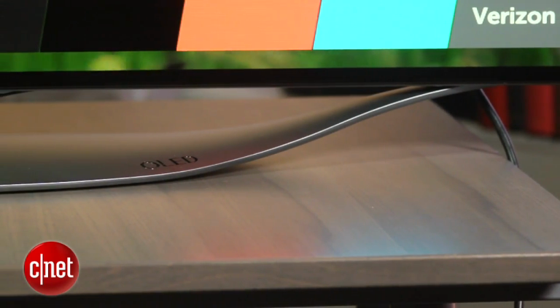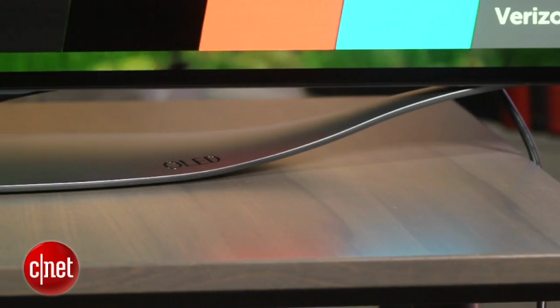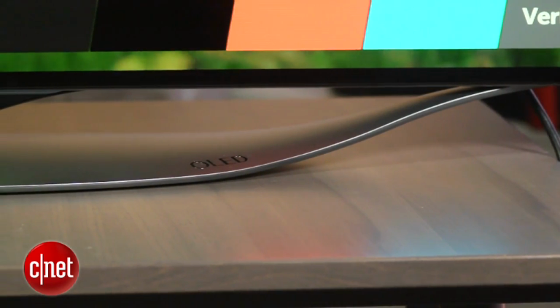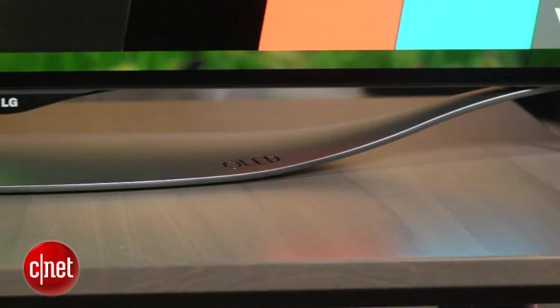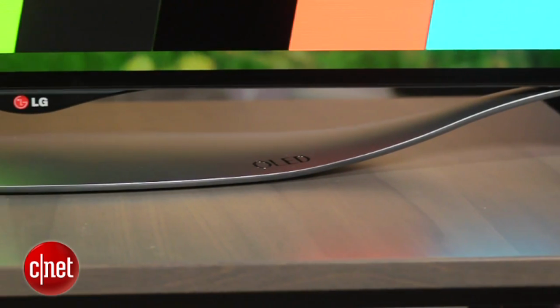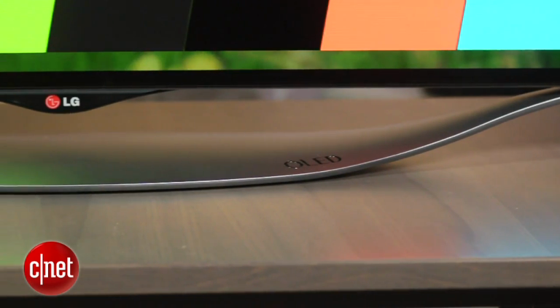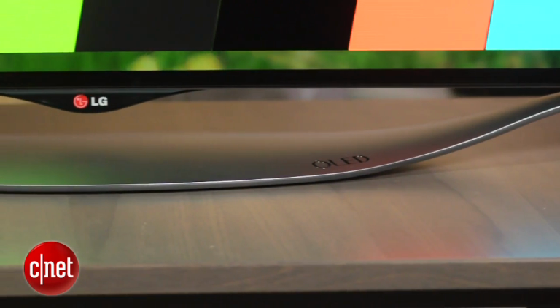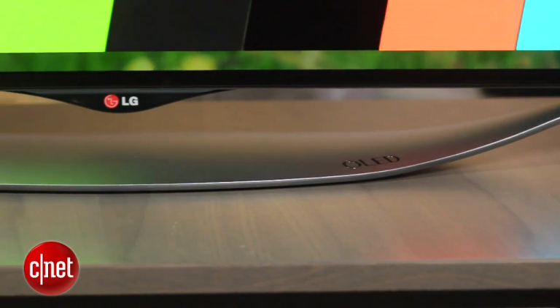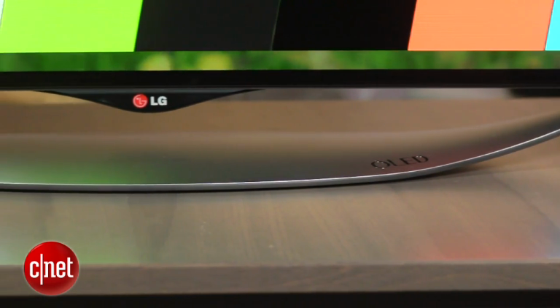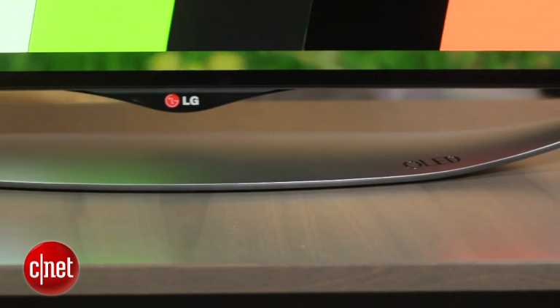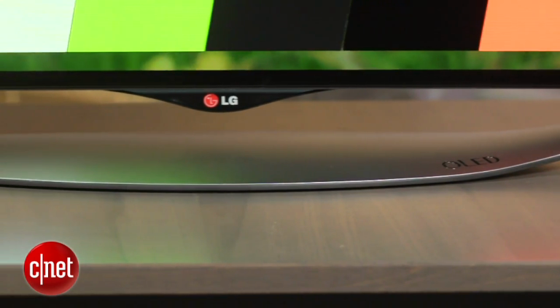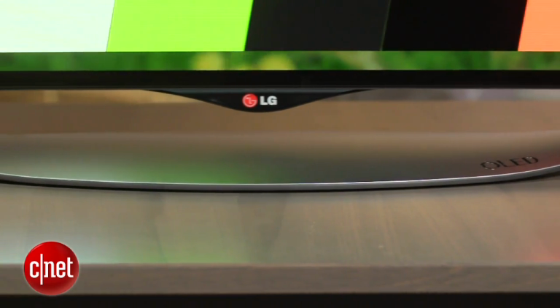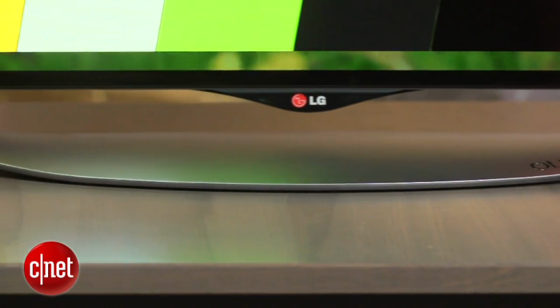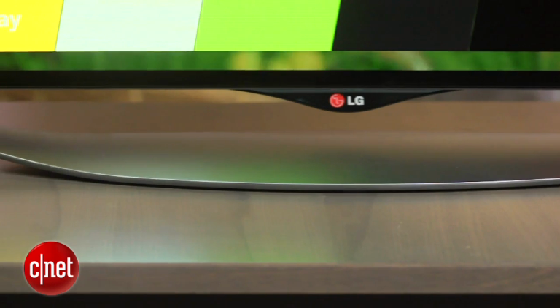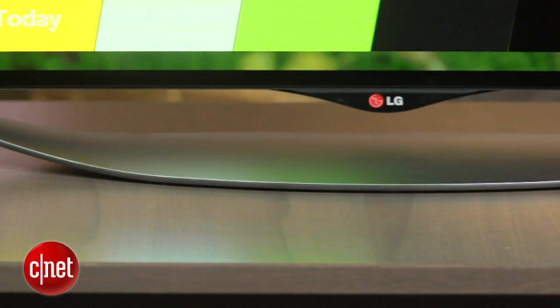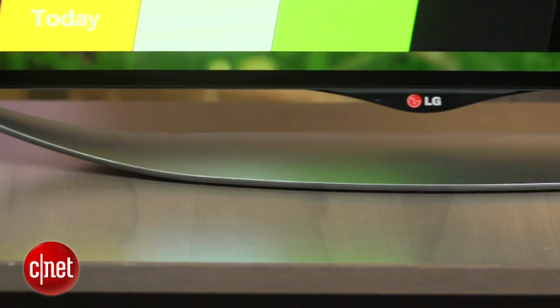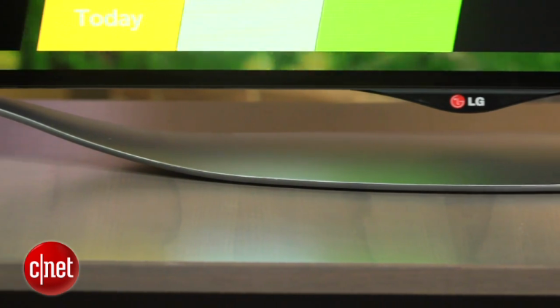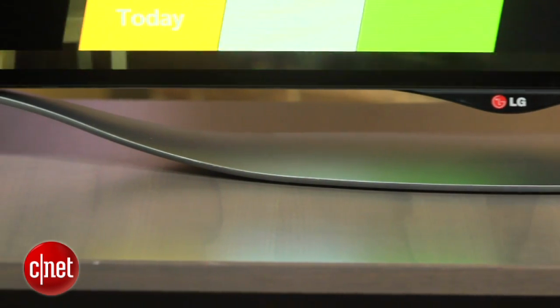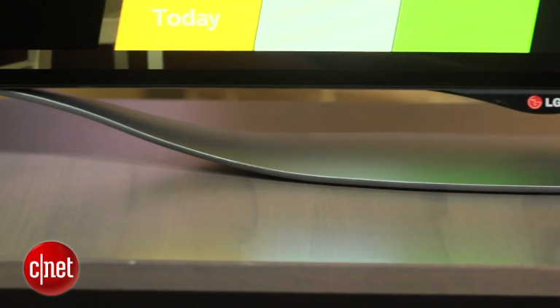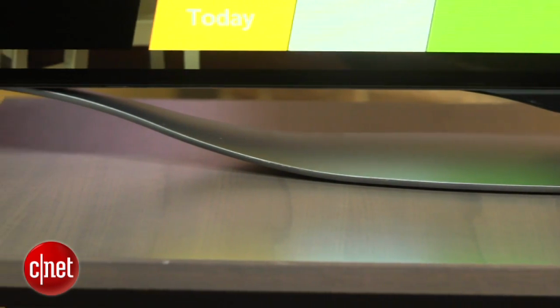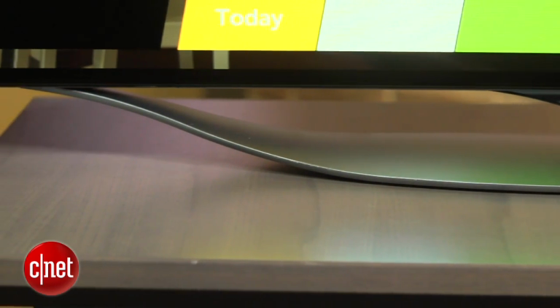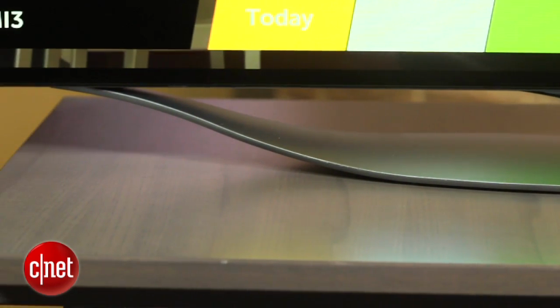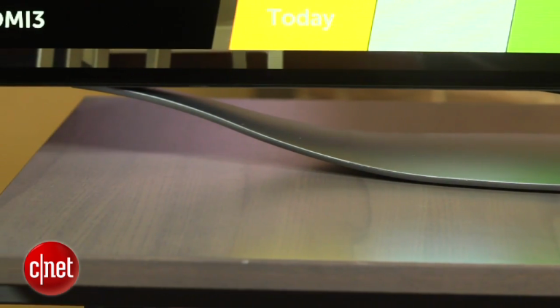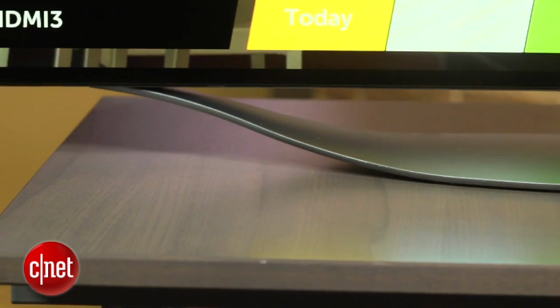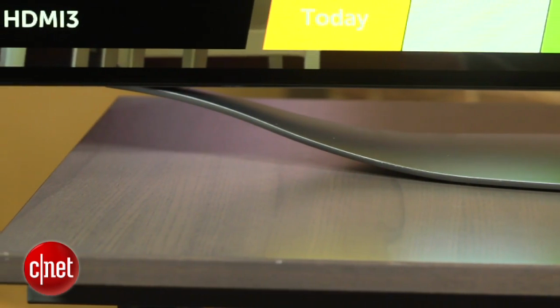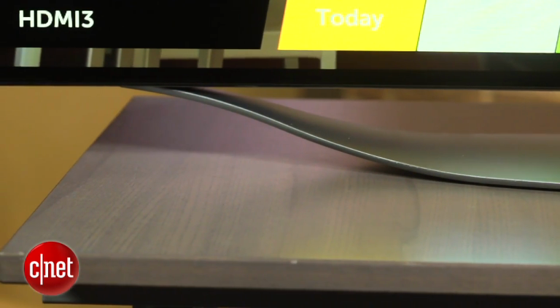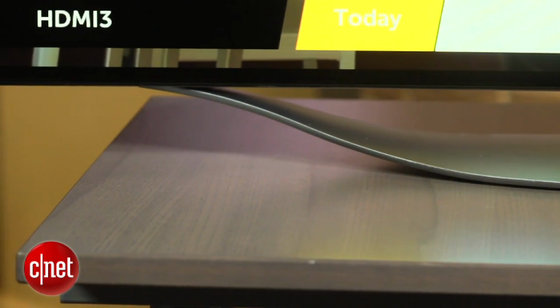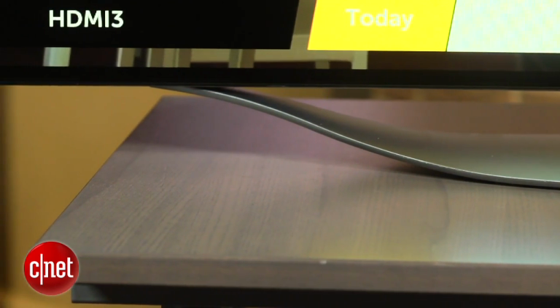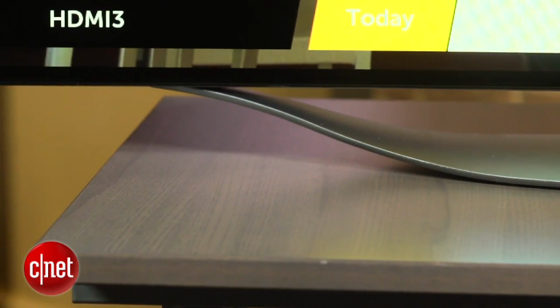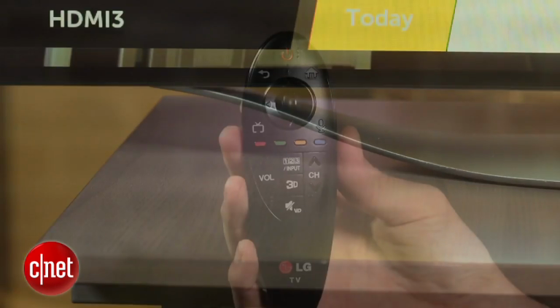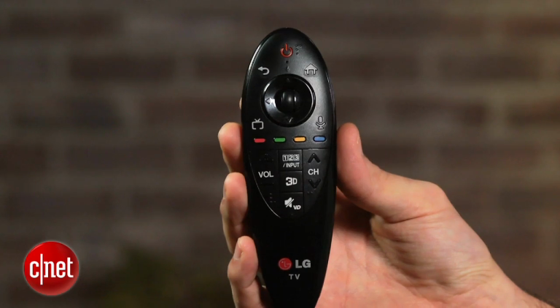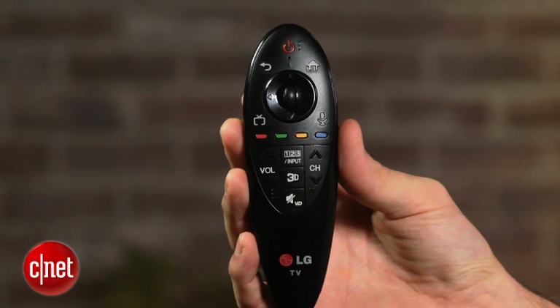This set also has a really nice stand. It kind of lets the TV float above it and provides a more curvy, organic shape. You can also remove the stand and wall-mount the TV if you want. So all told, this is one of the nicest-looking TVs I've ever tested.